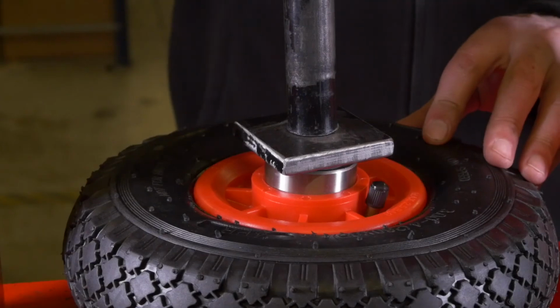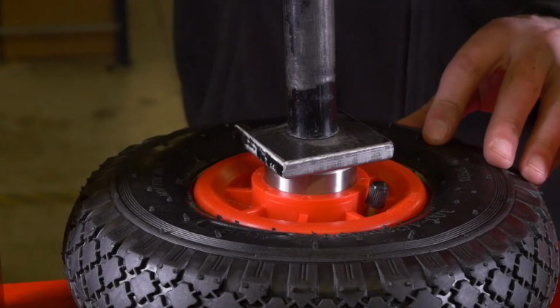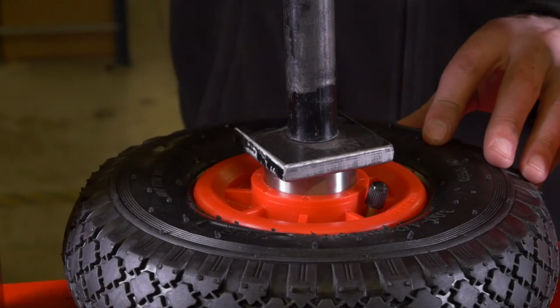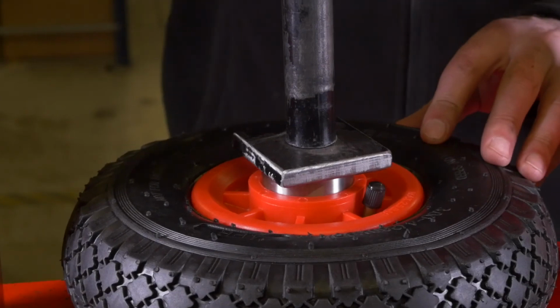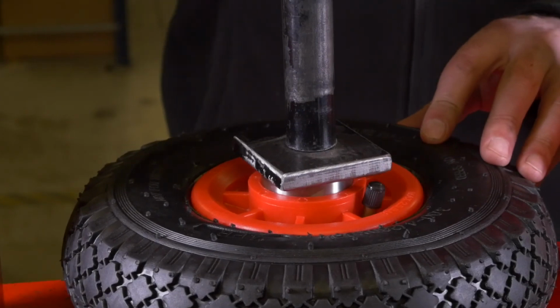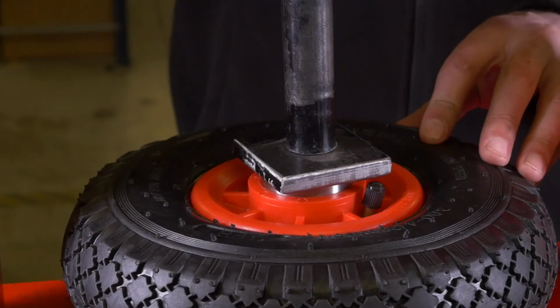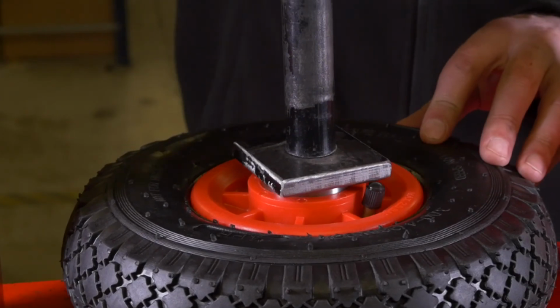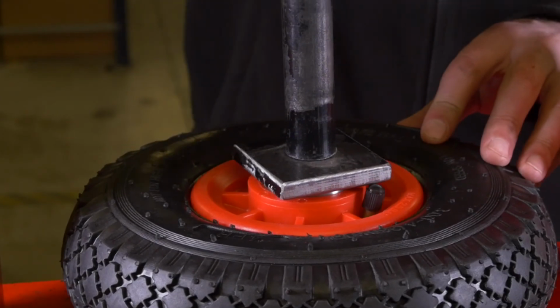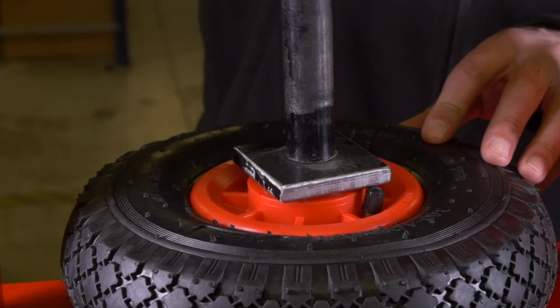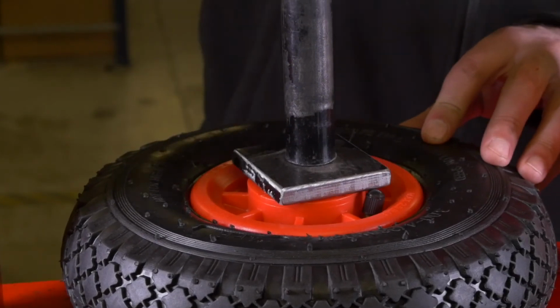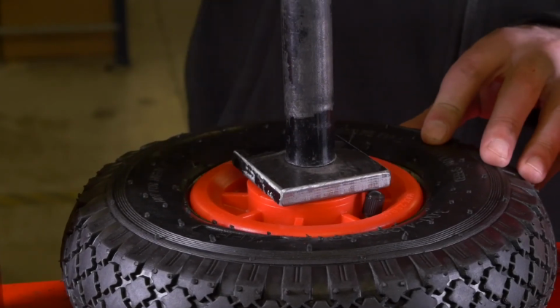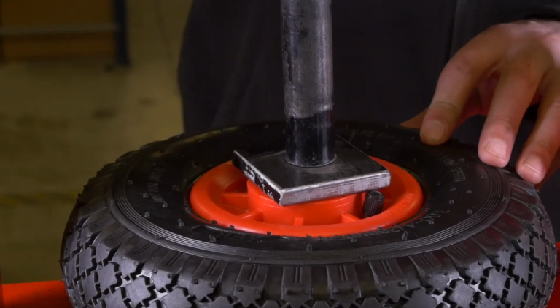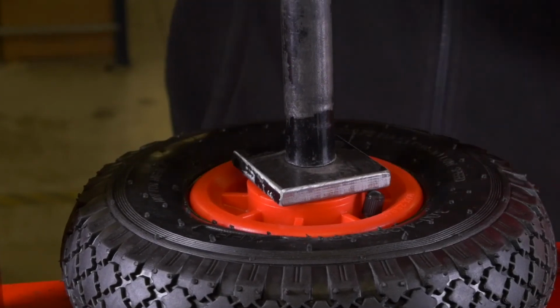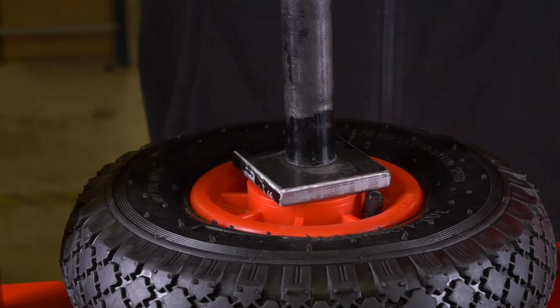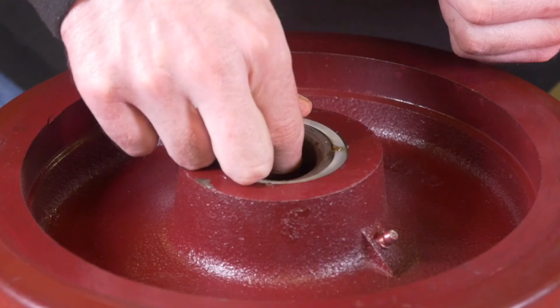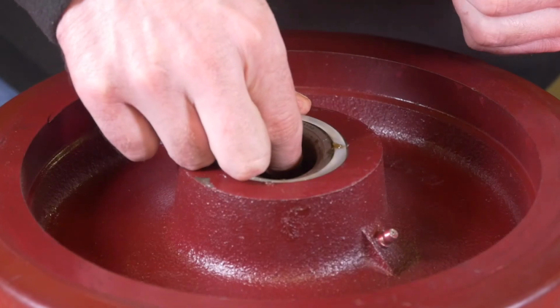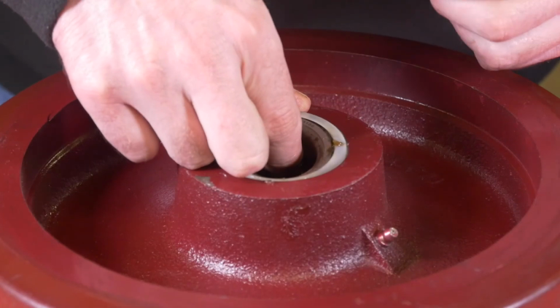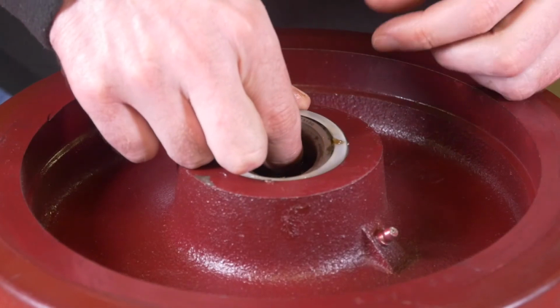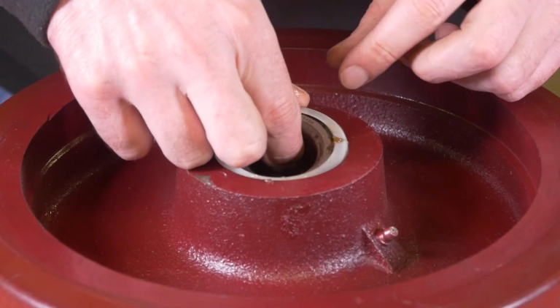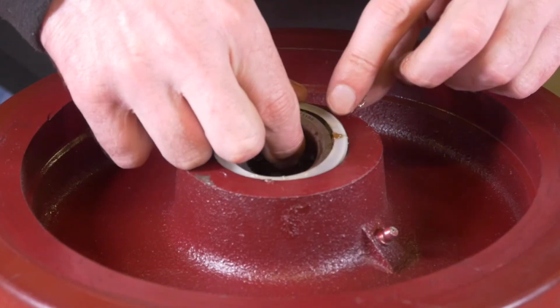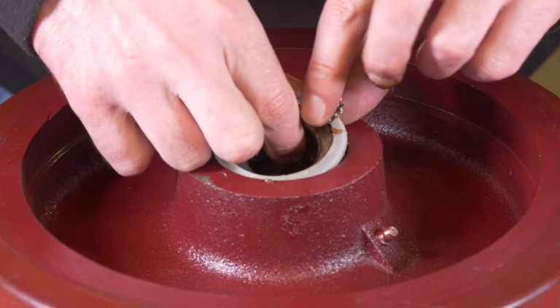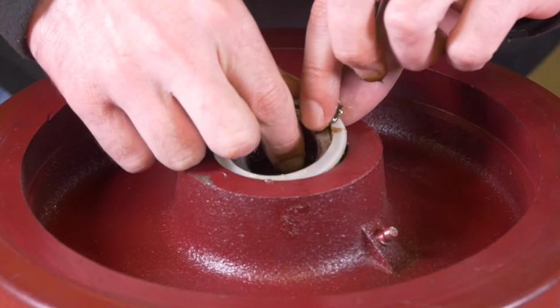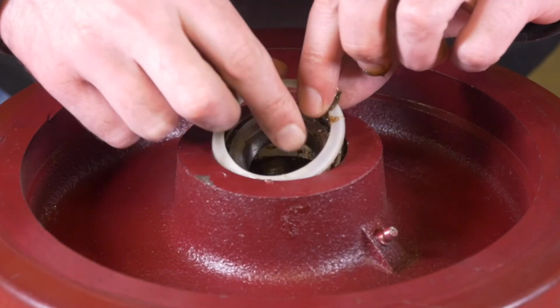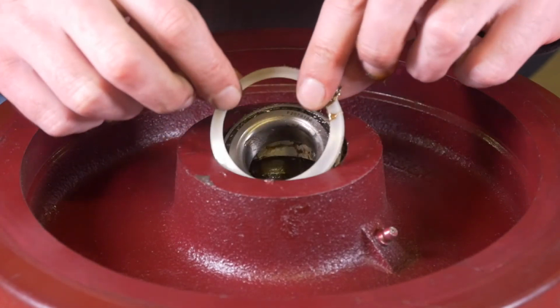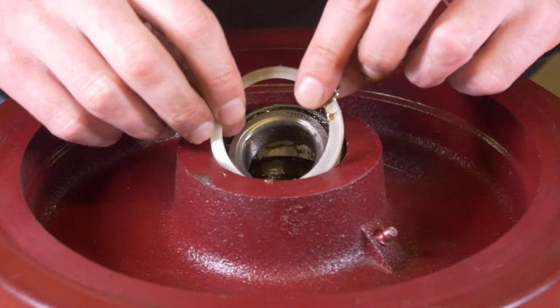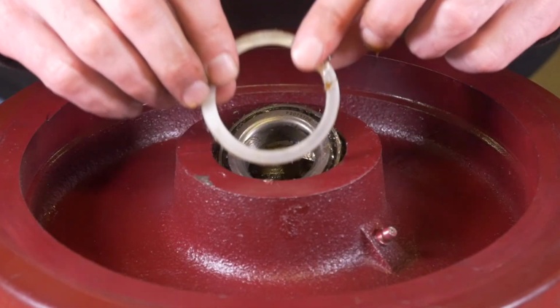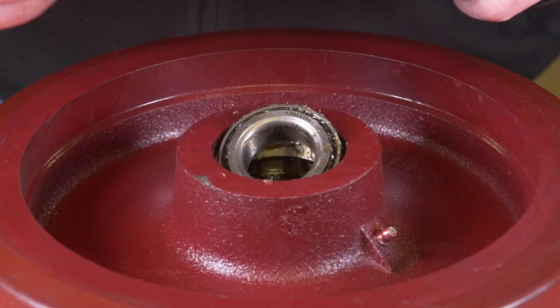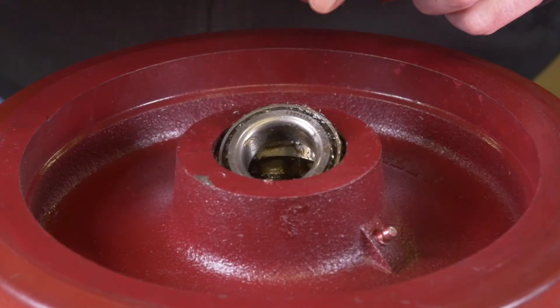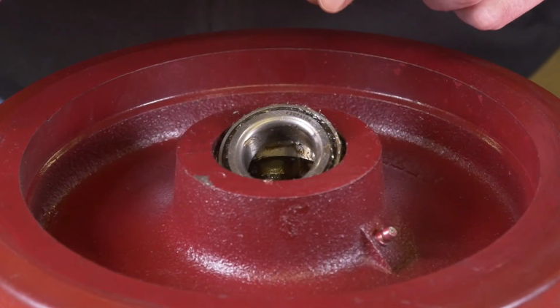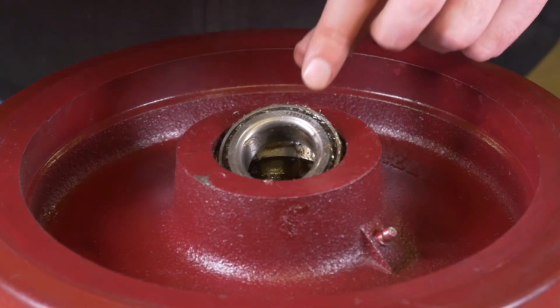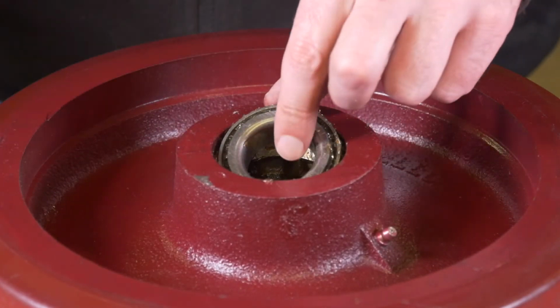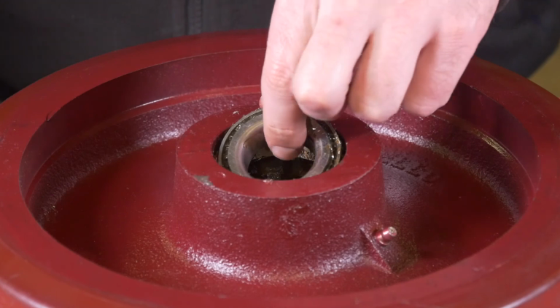Ball journal bearings are generally inserted into the wheel with the use of a press. For a taper roller bearing, take the protective cap off, then remove the retaining washer to release the bearing.